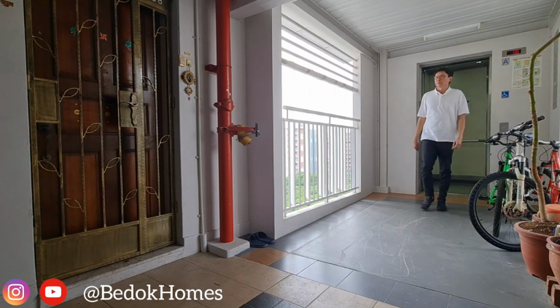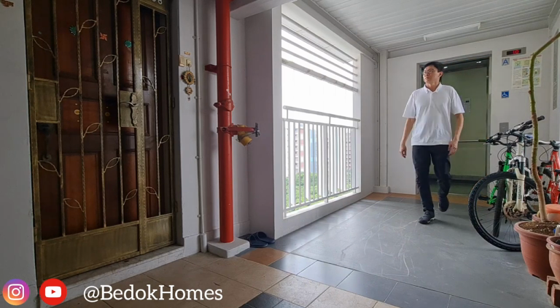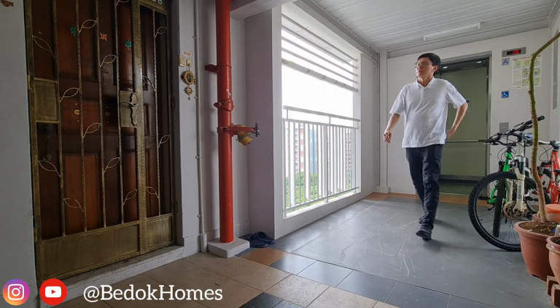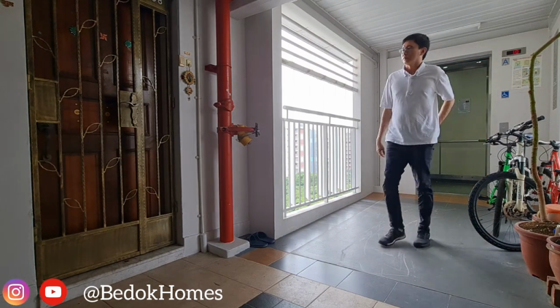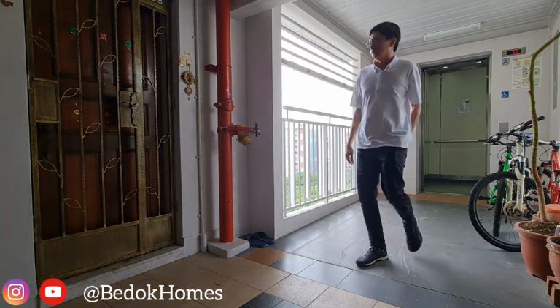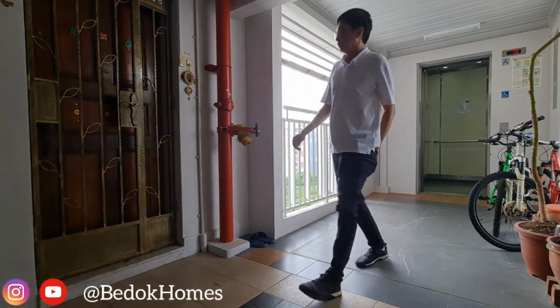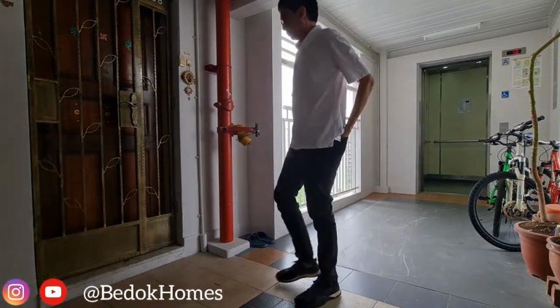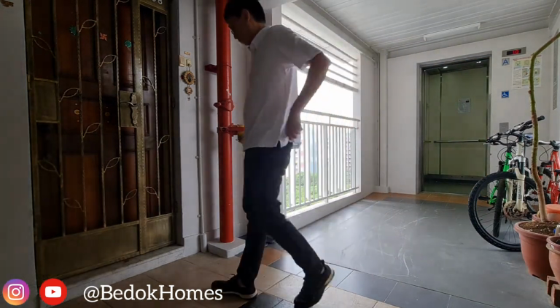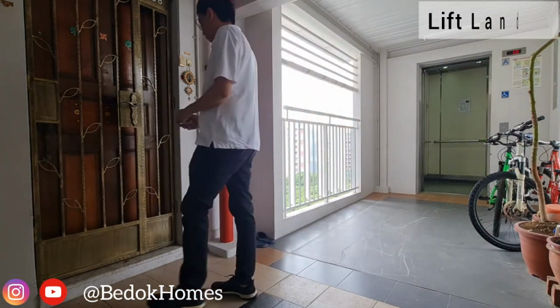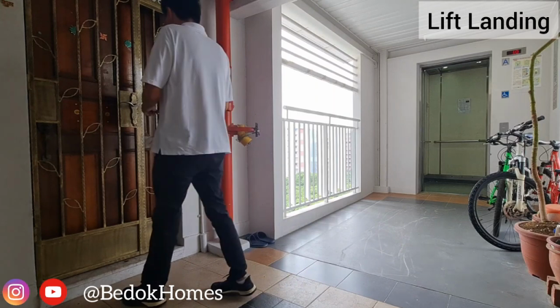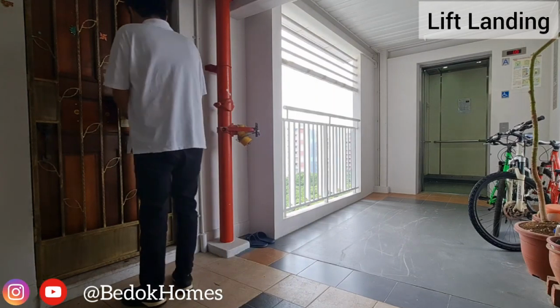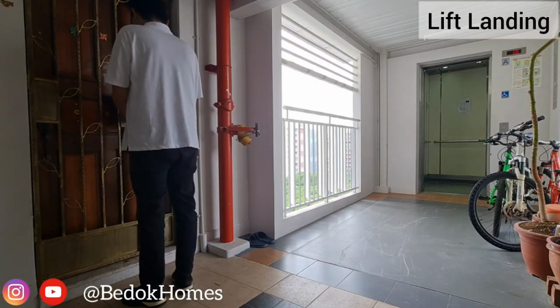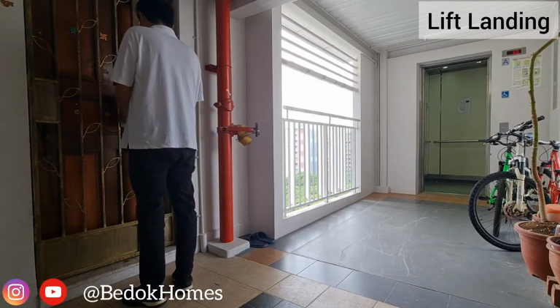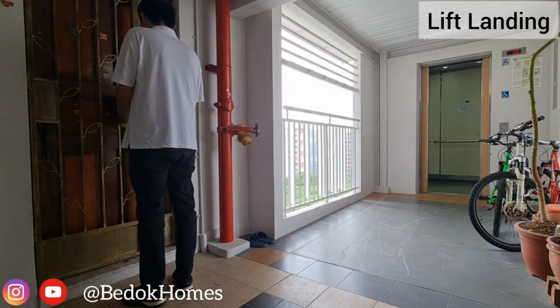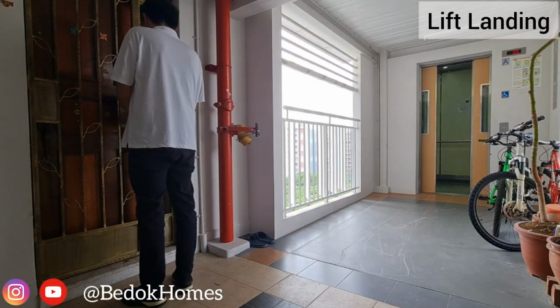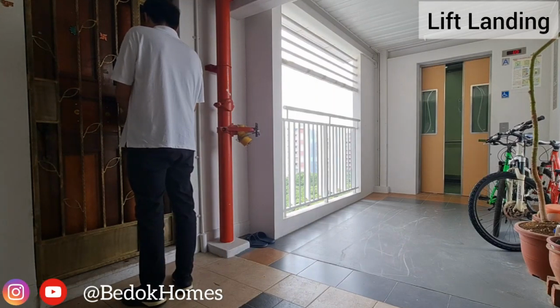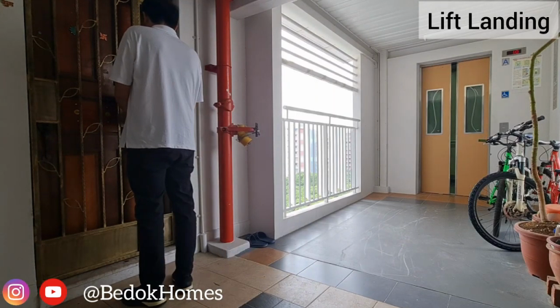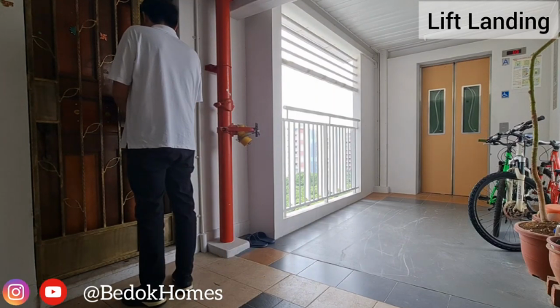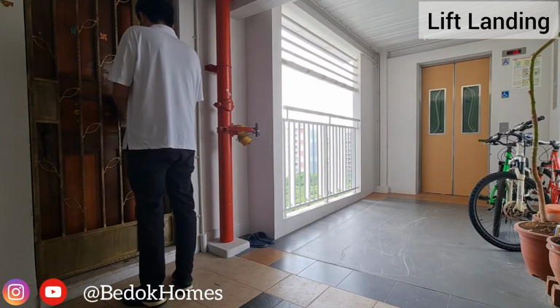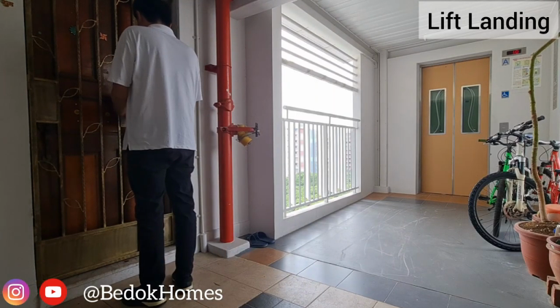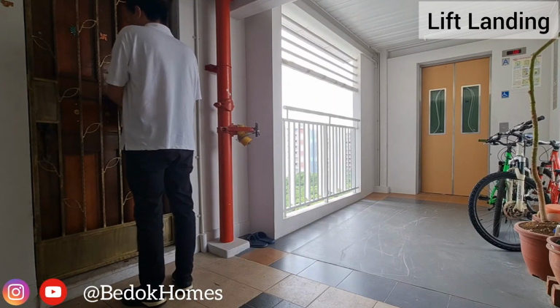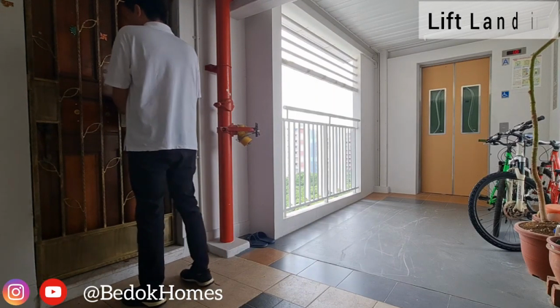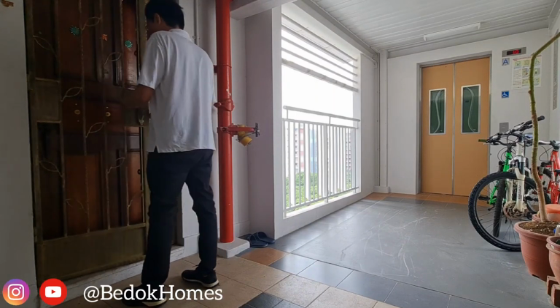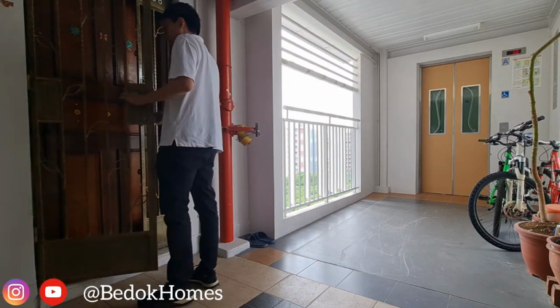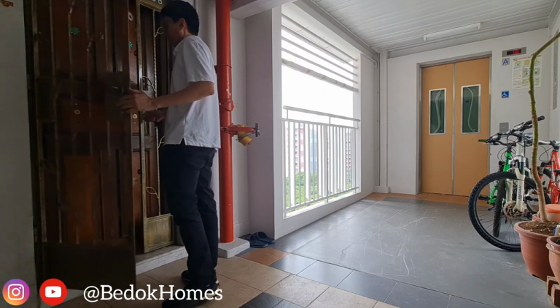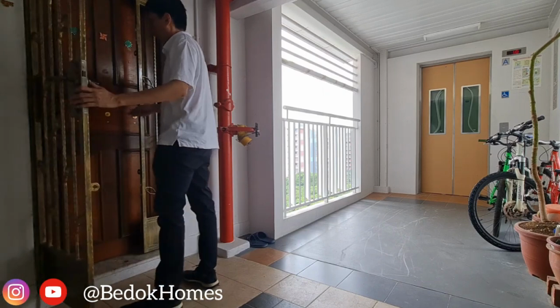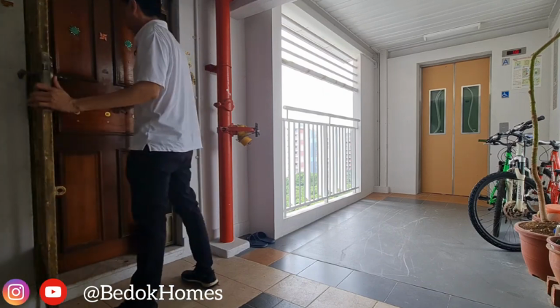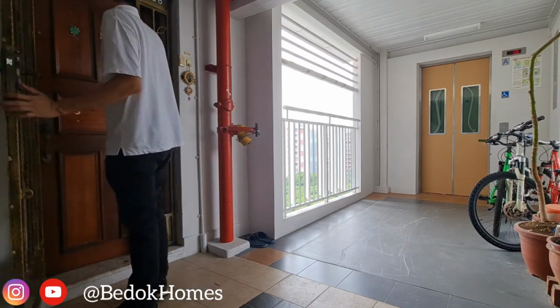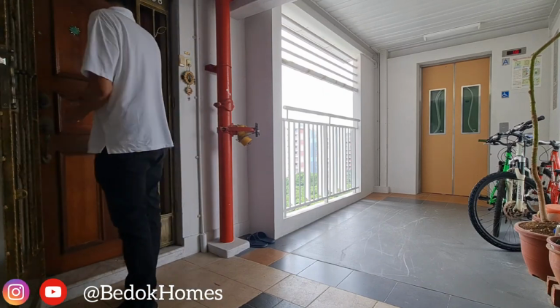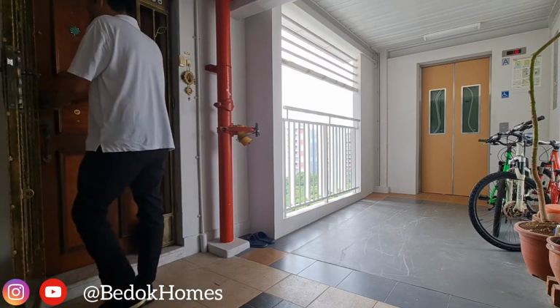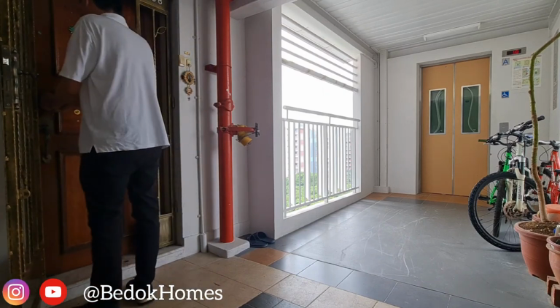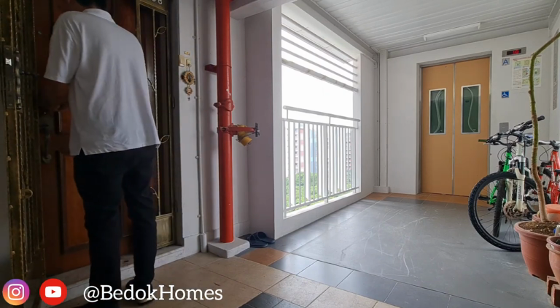This is a door-to-door flat, where the lift landing serves only 2 units. And once you enter the flat, you will be able to enjoy the privacy.